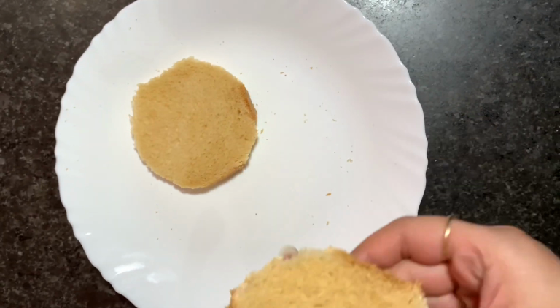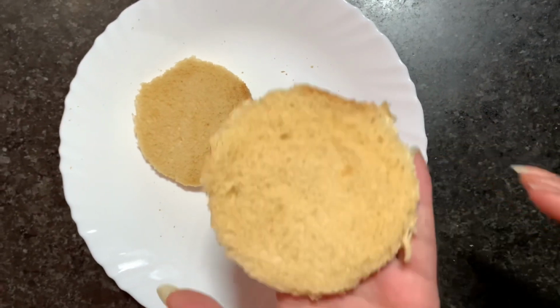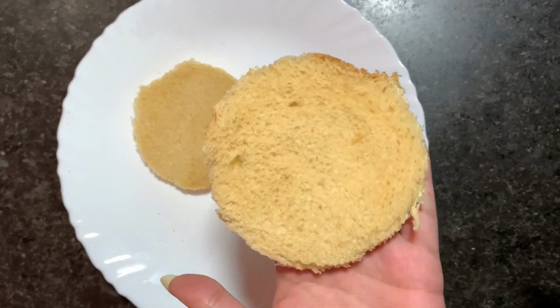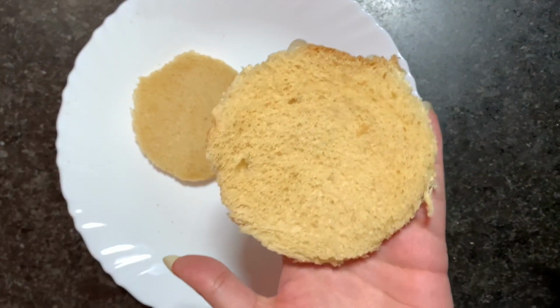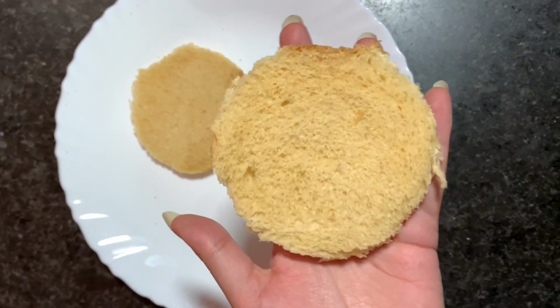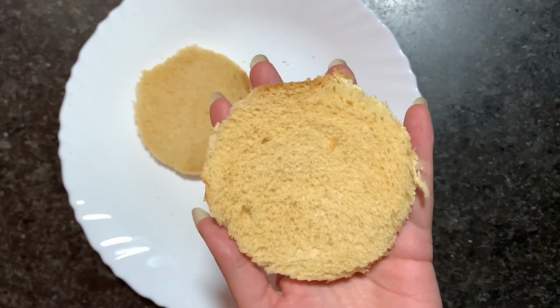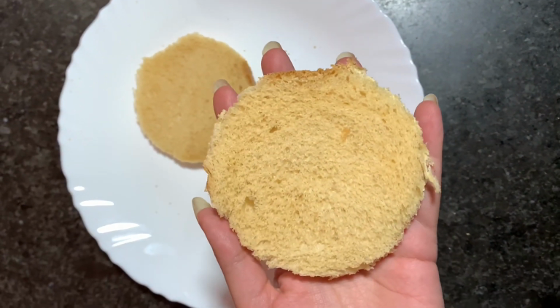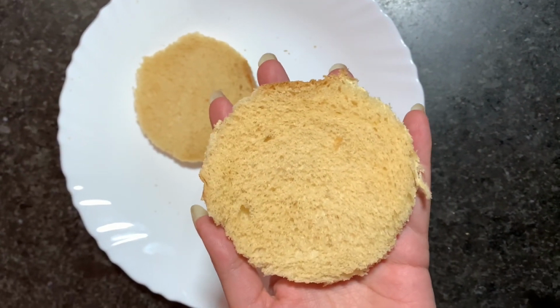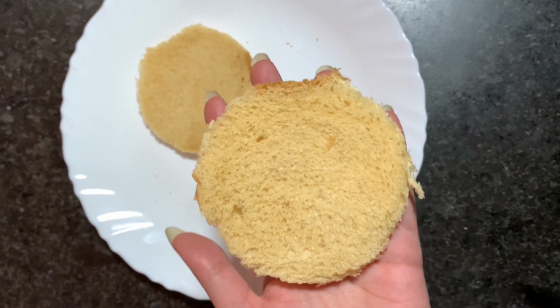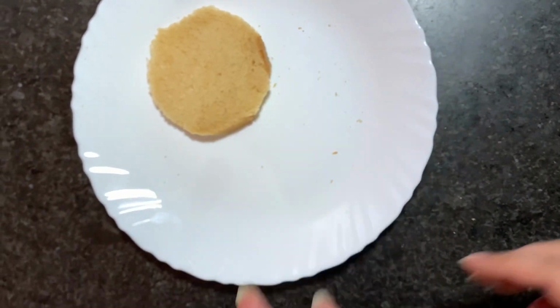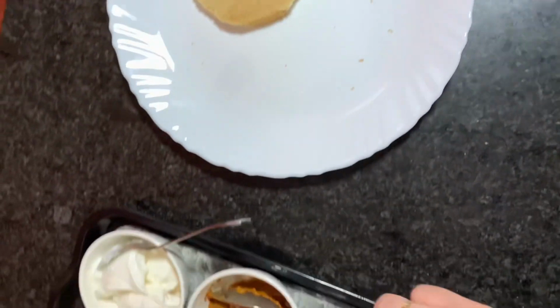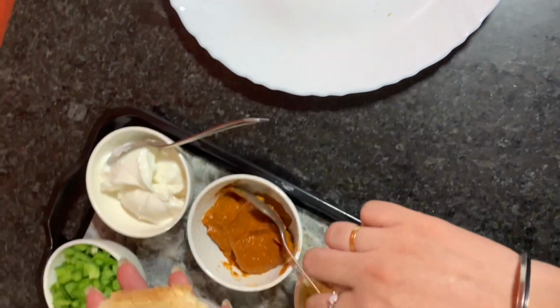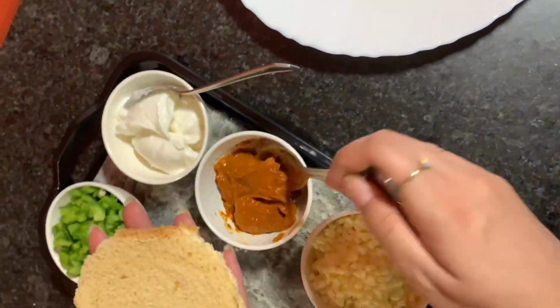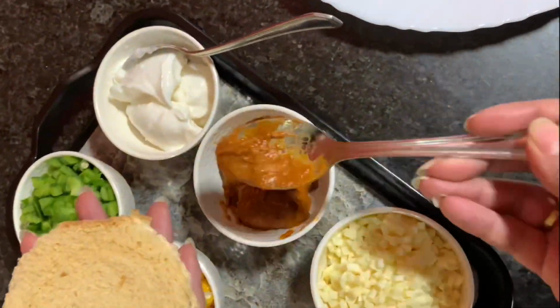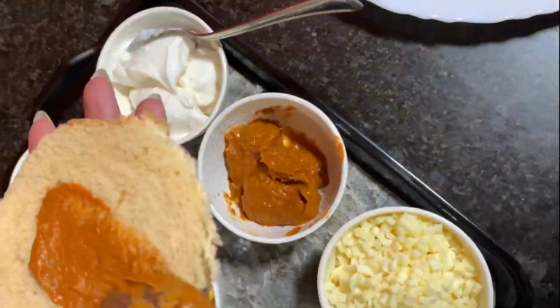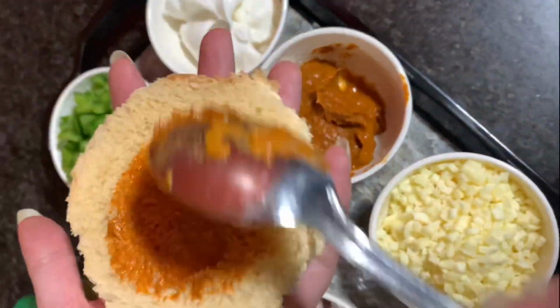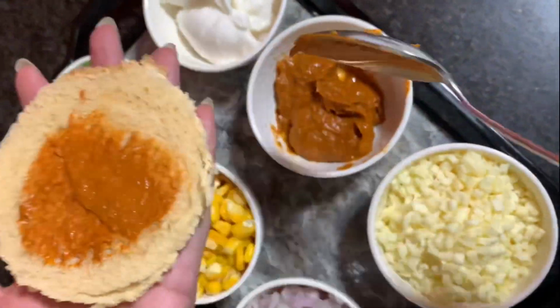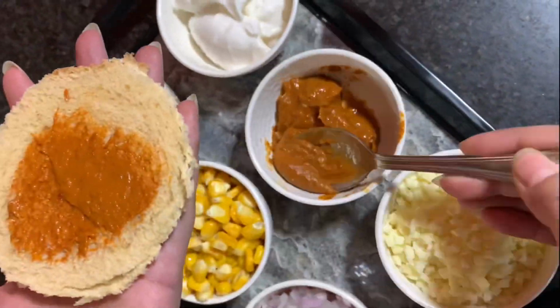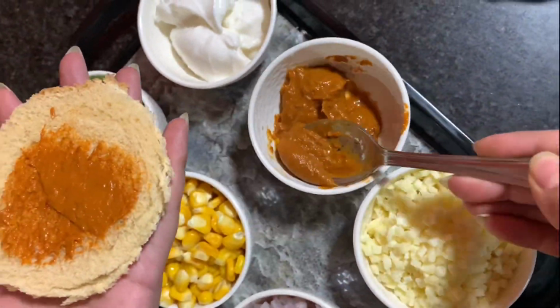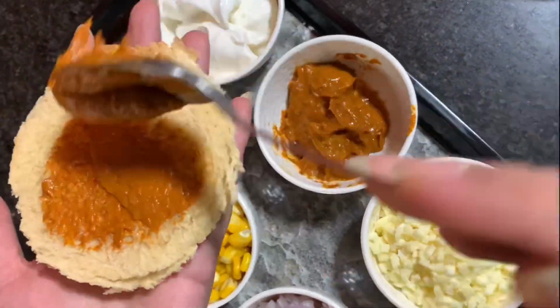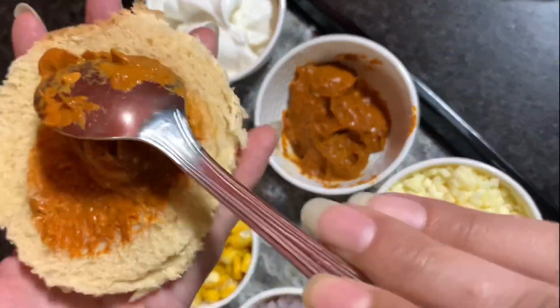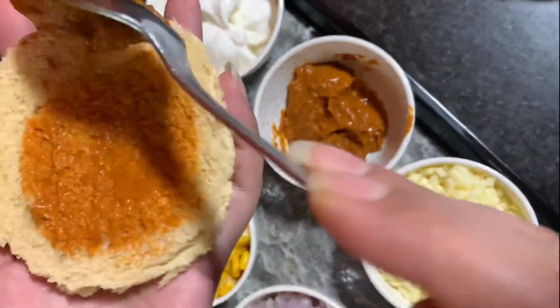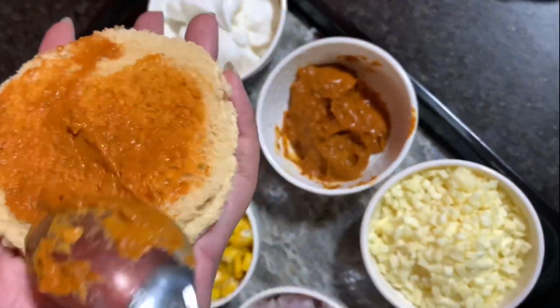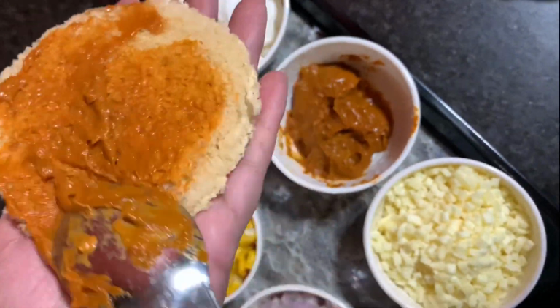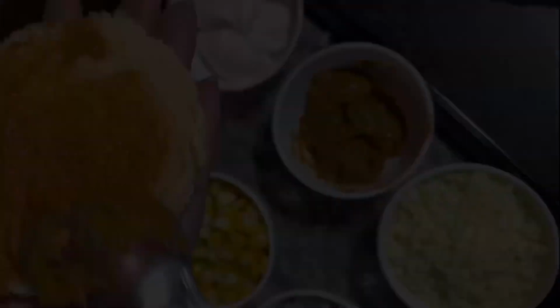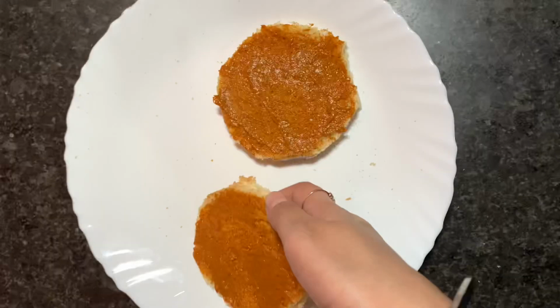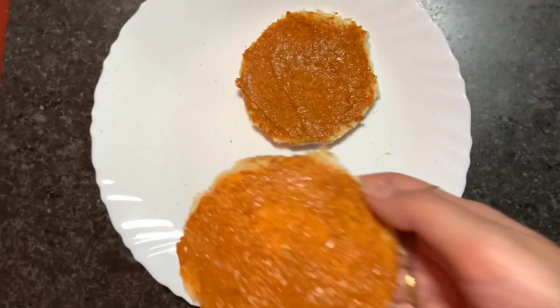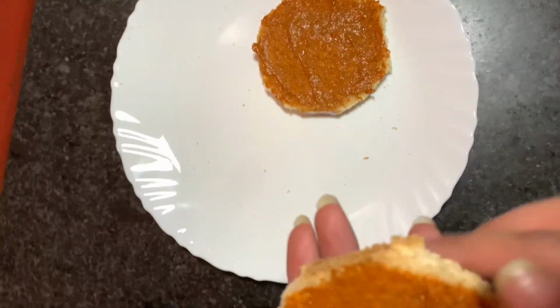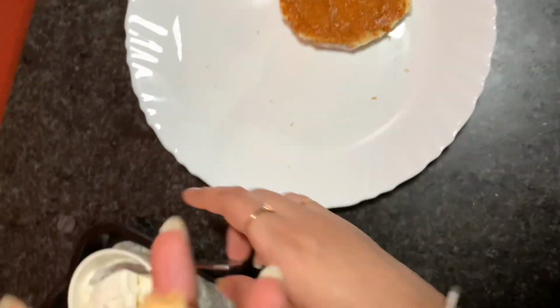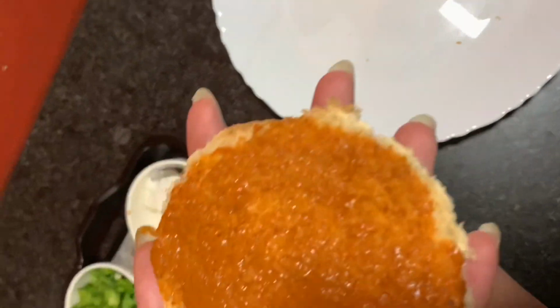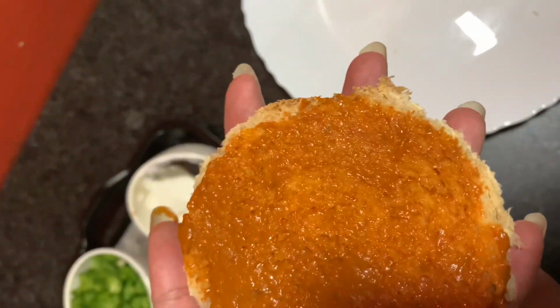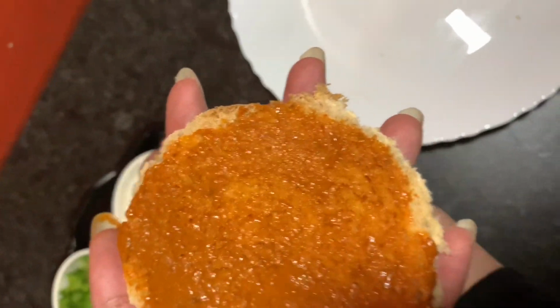We have cut the bread and then we will put the pizza sauce on it. Now I am going to apply some mayonnaise on this.